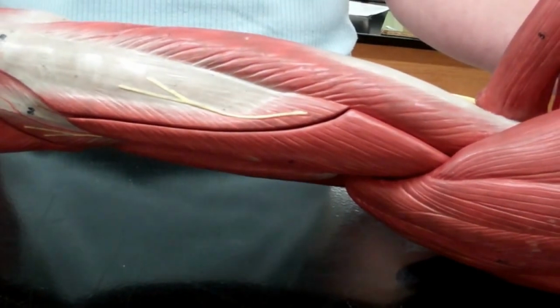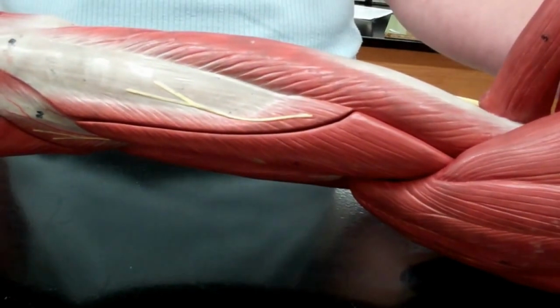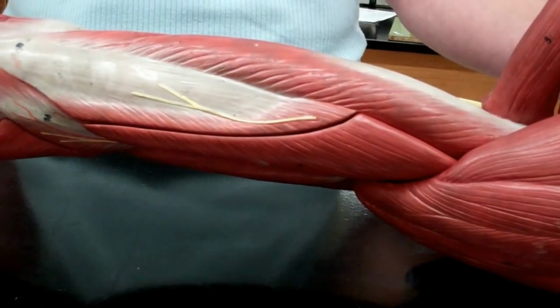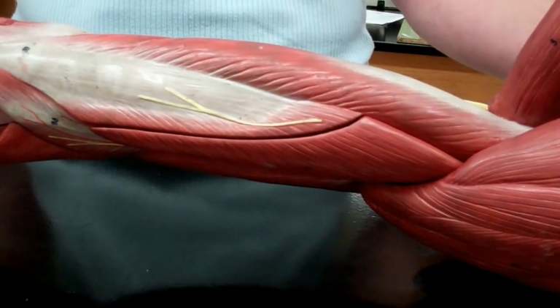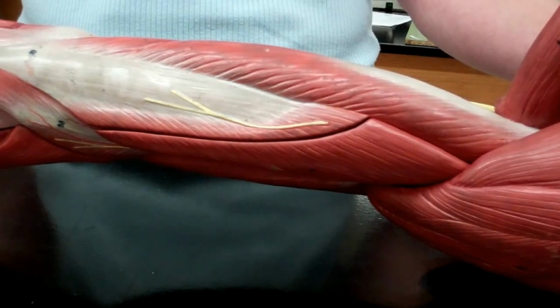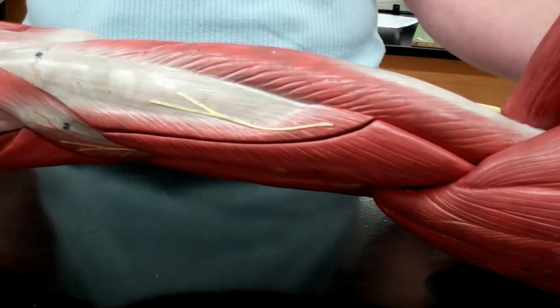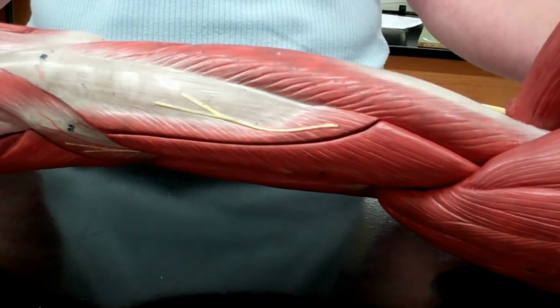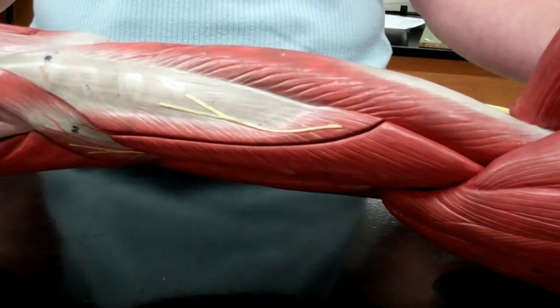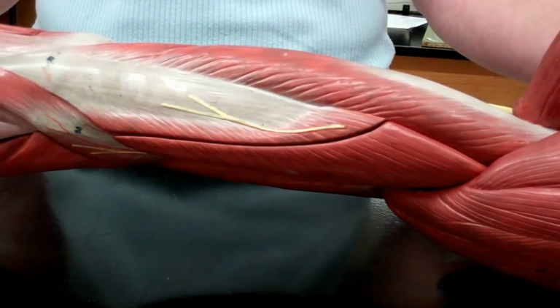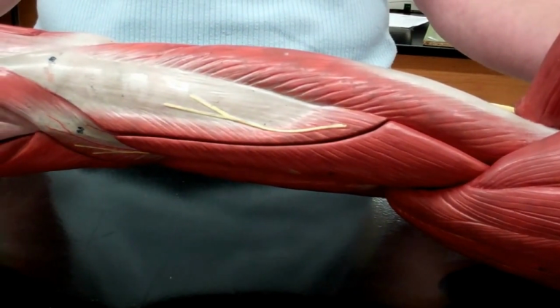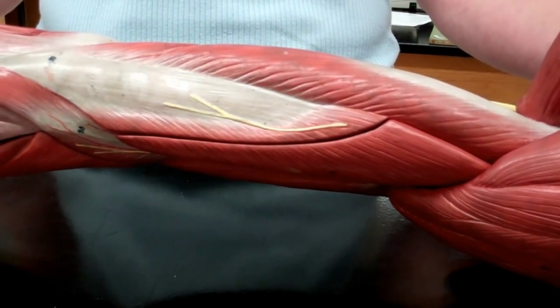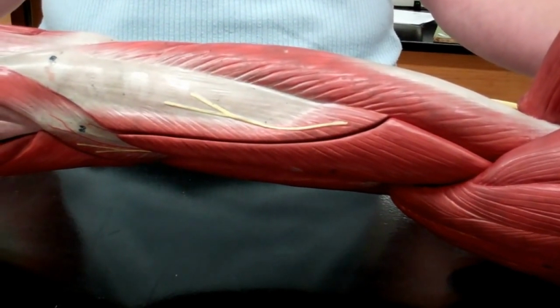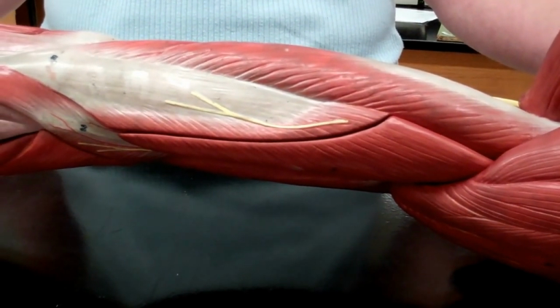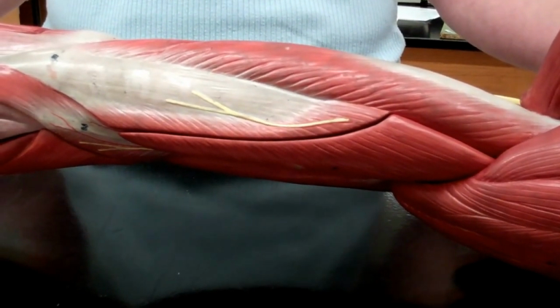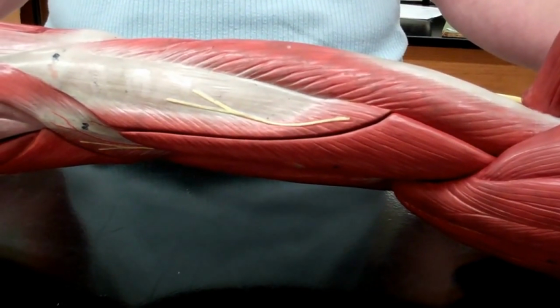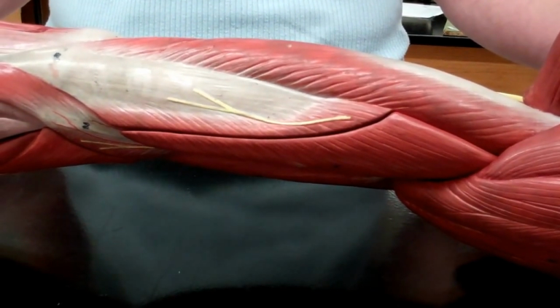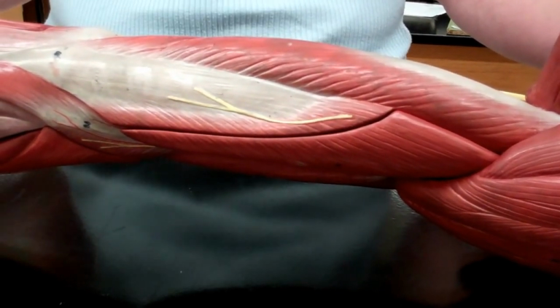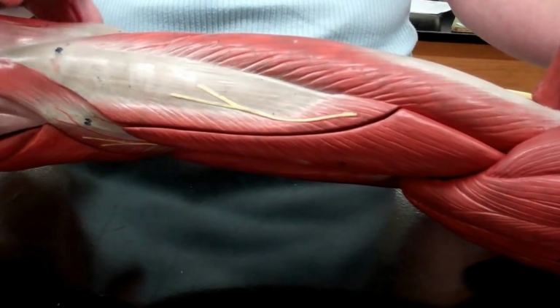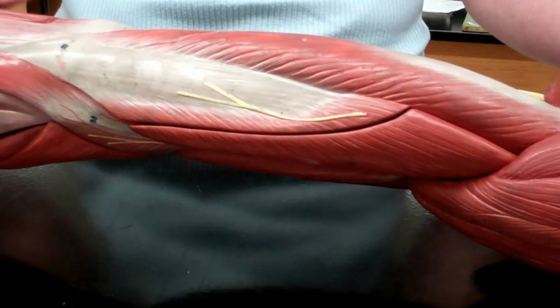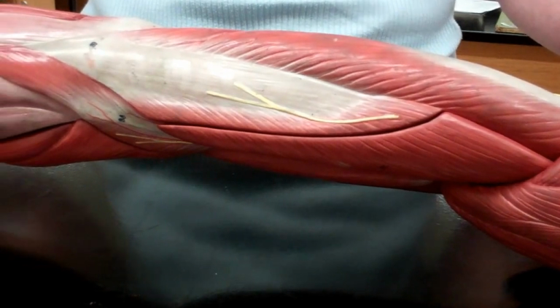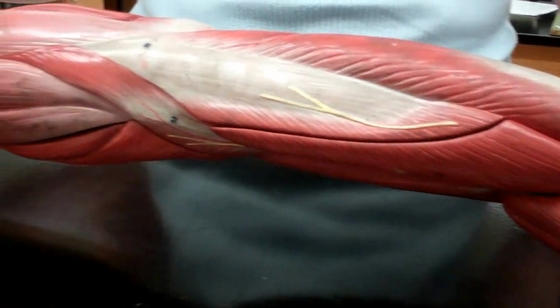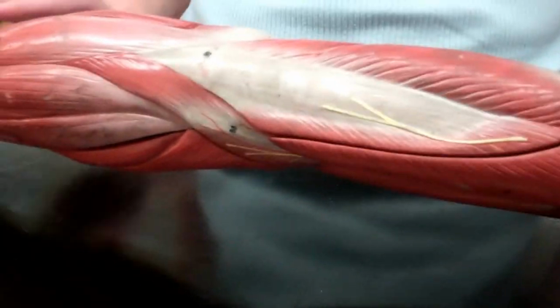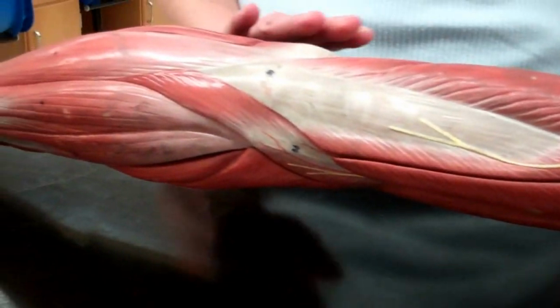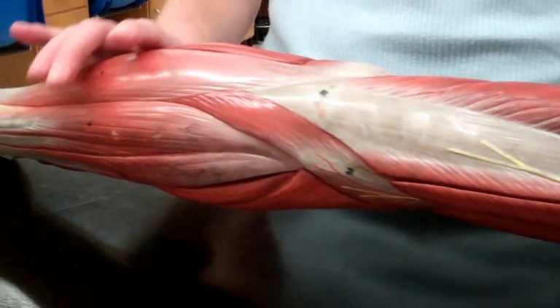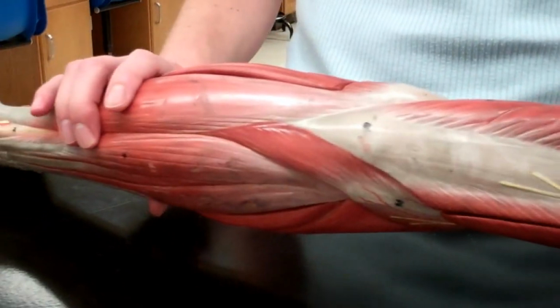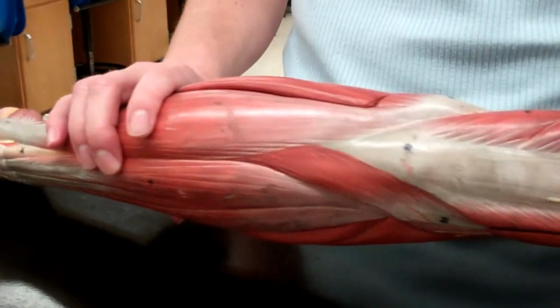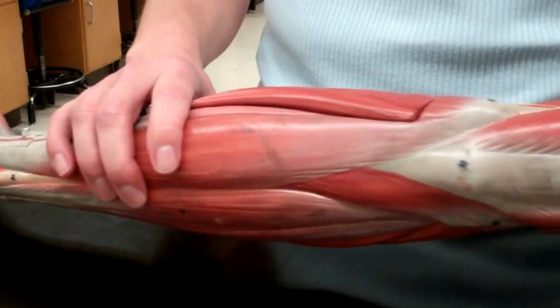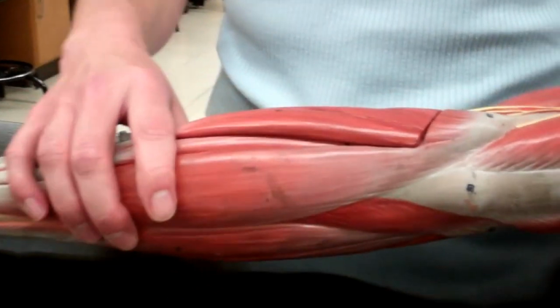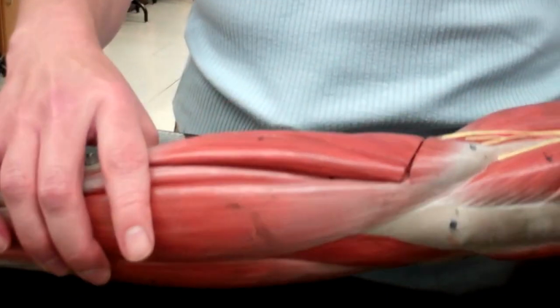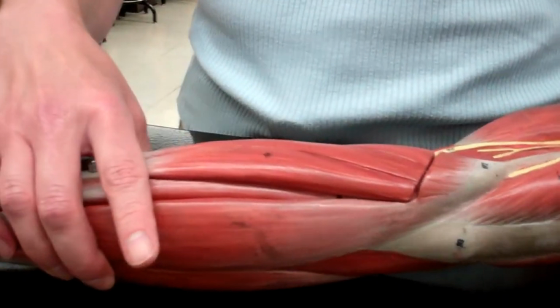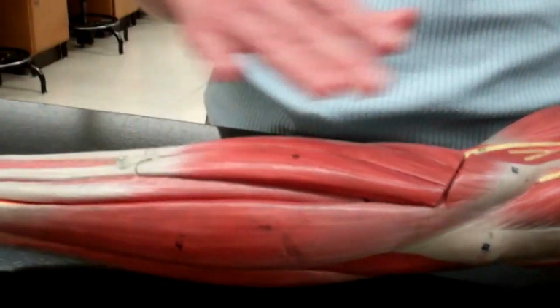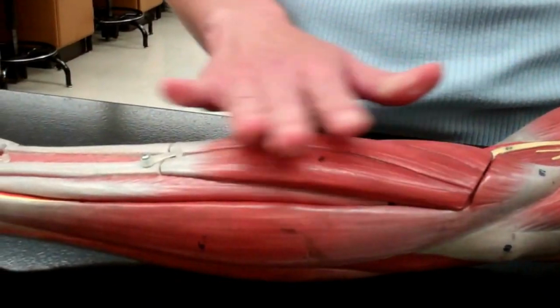You're isolating your tricep with those movements. We now get to move on to what both Karina and I feel is the most challenging part of the whole muscle area: the forearm. We'll be back in a bit with the forearm.